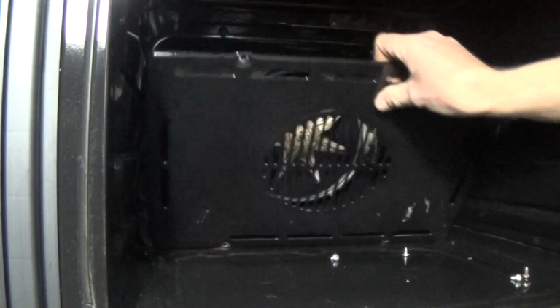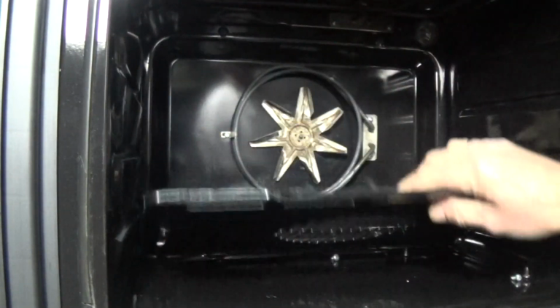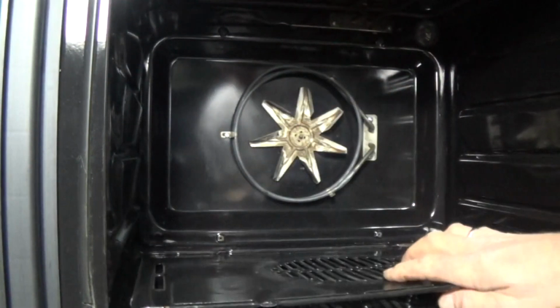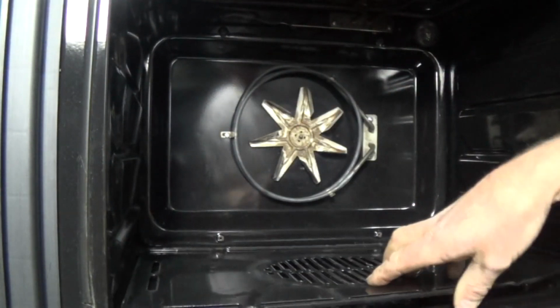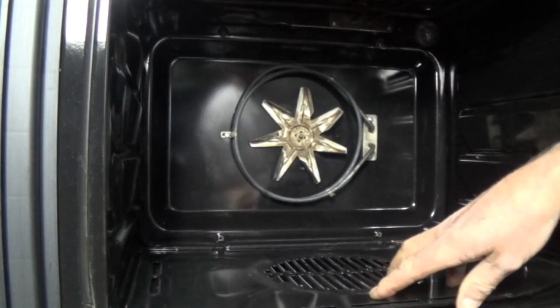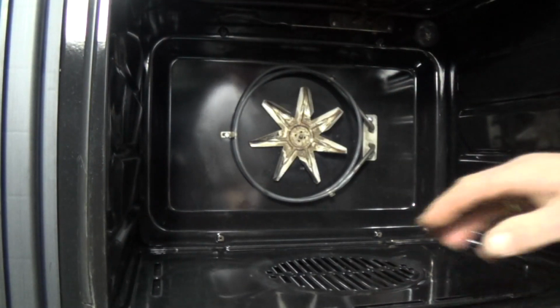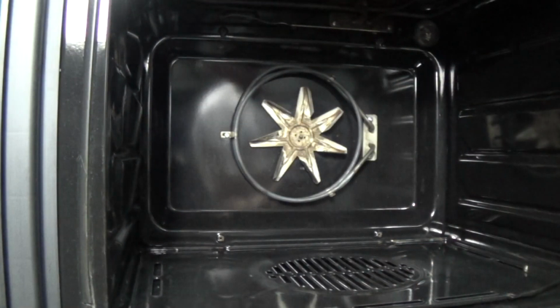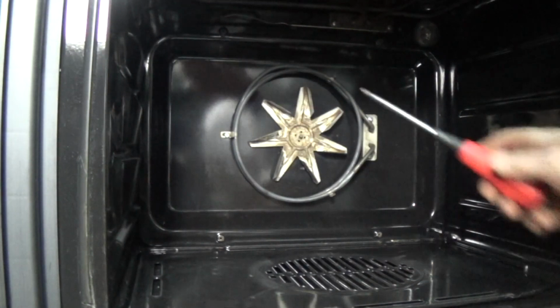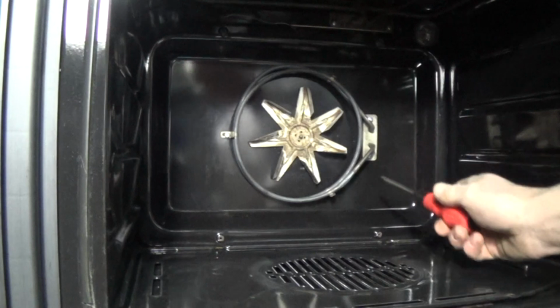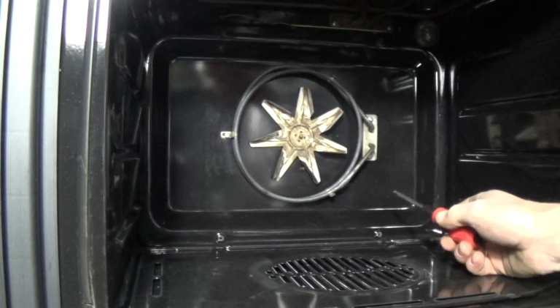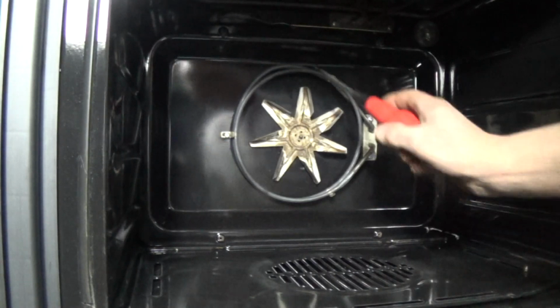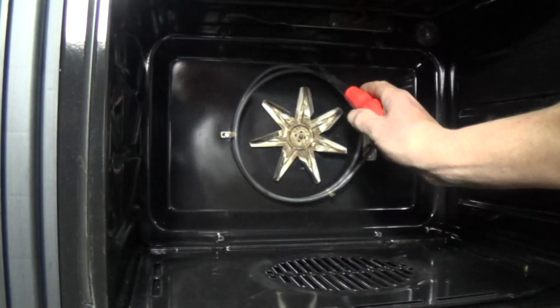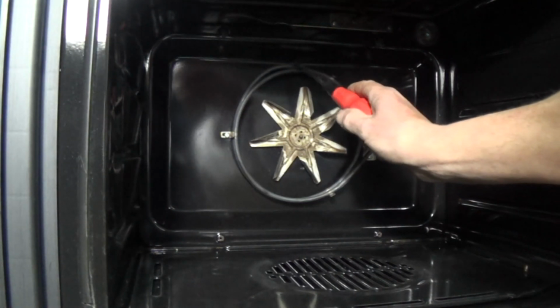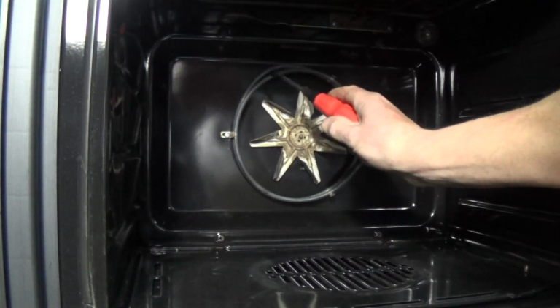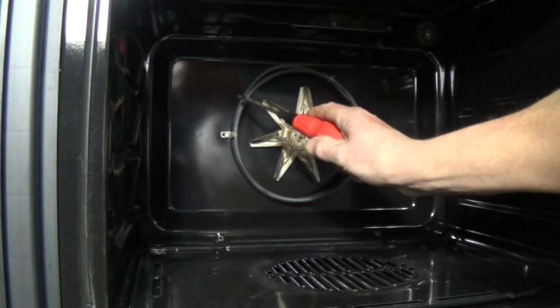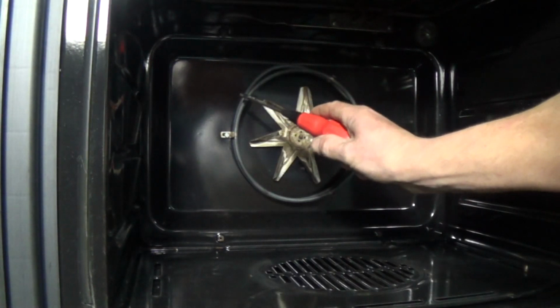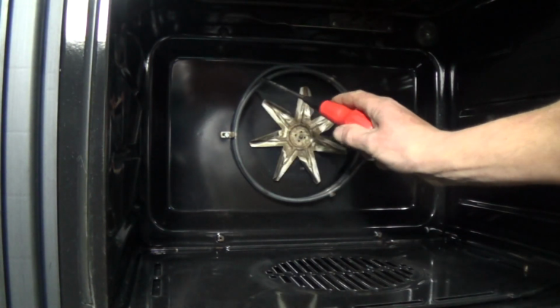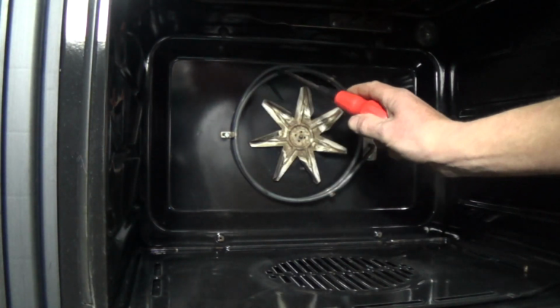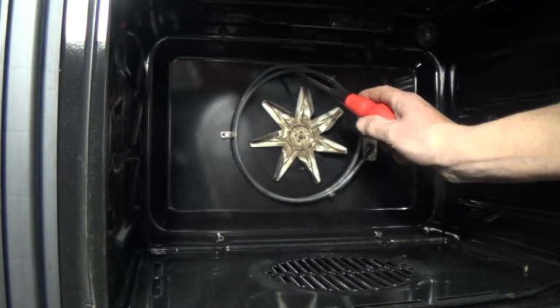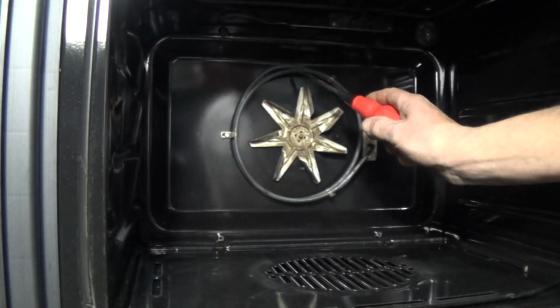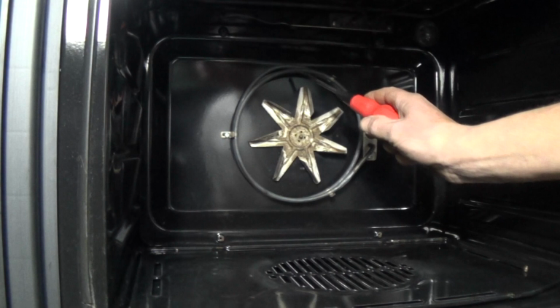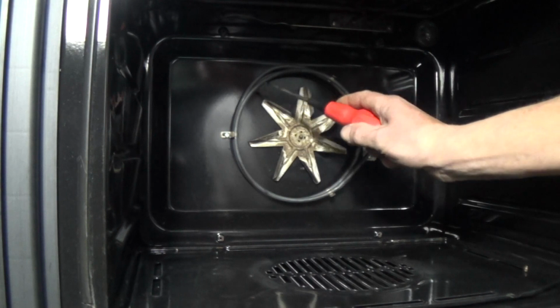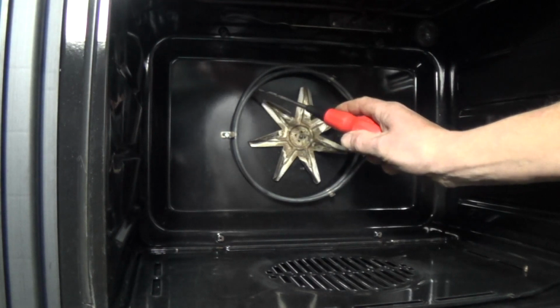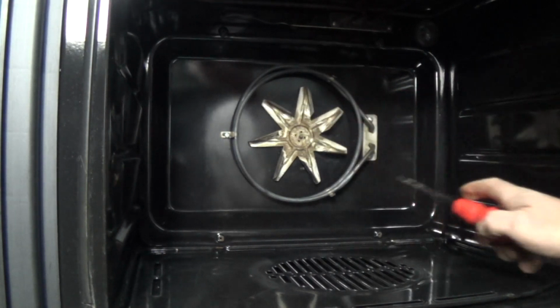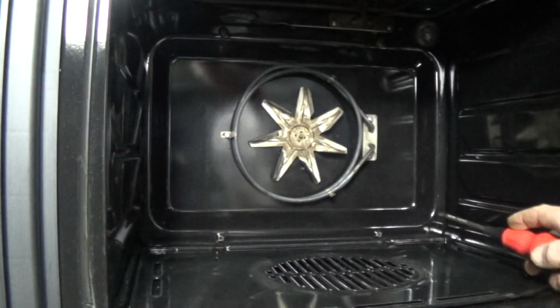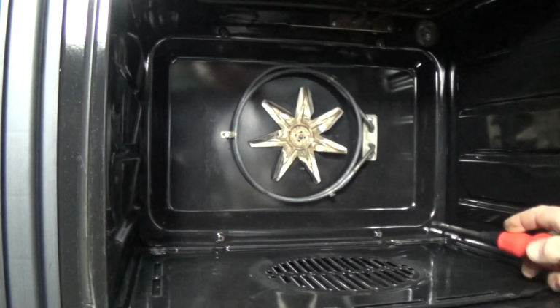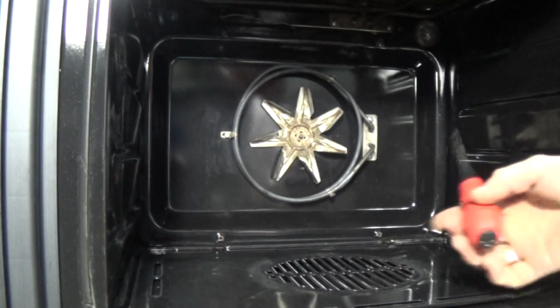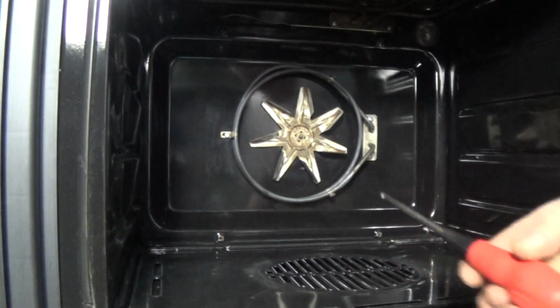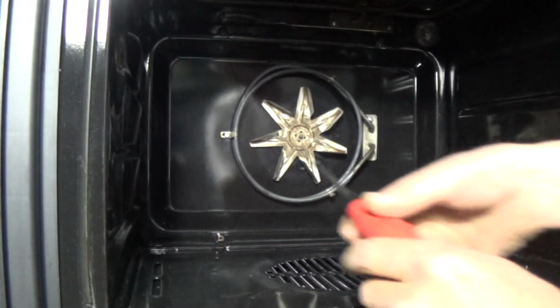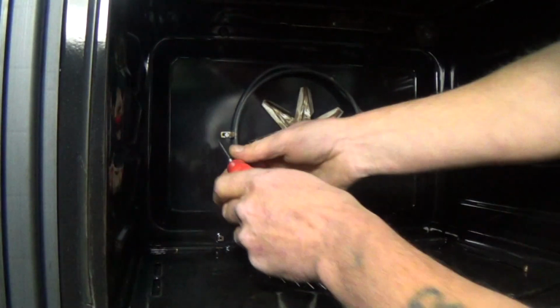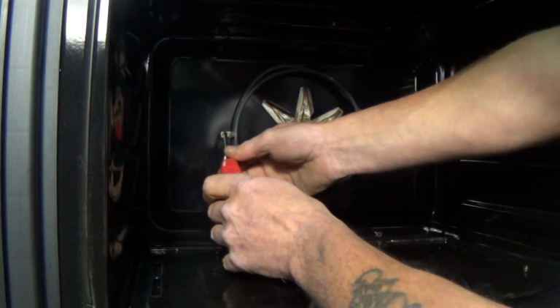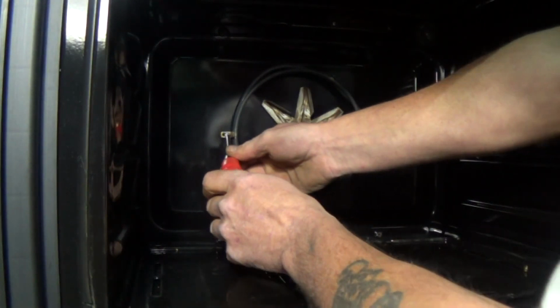There we go, the panel has come off. Now you can see some distortion at the top of the element and in the bottom right-hand corner, which is a good sign that the element has blown — but we're going to check it with a meter in a minute.